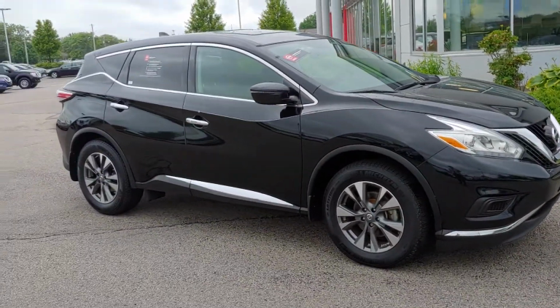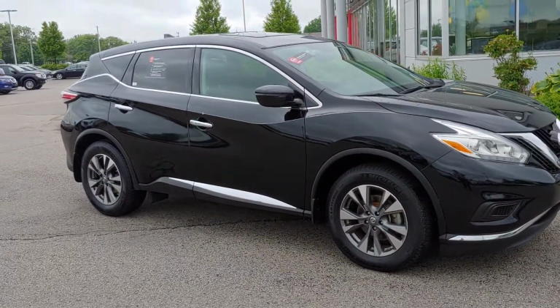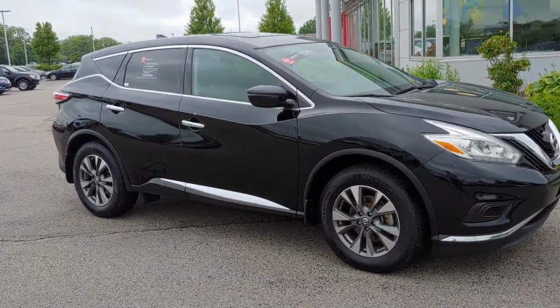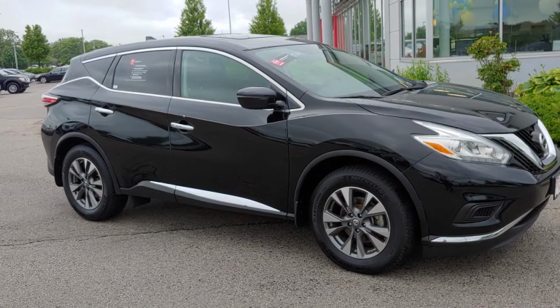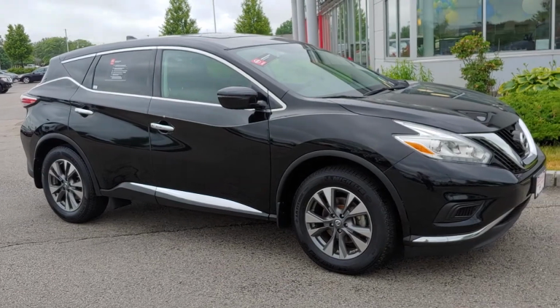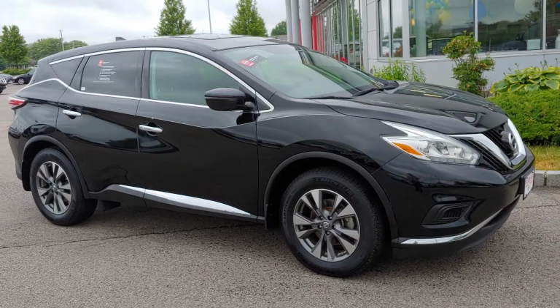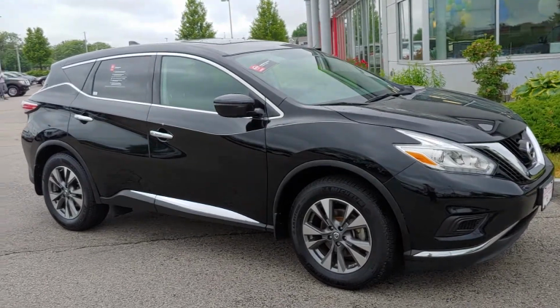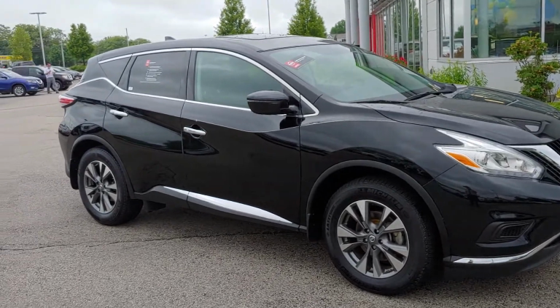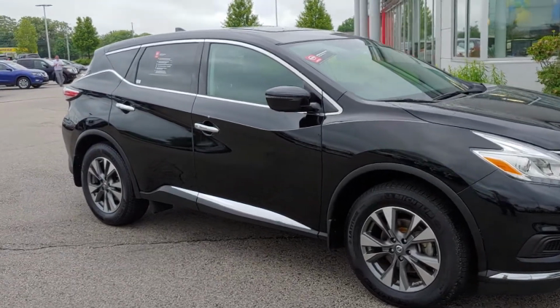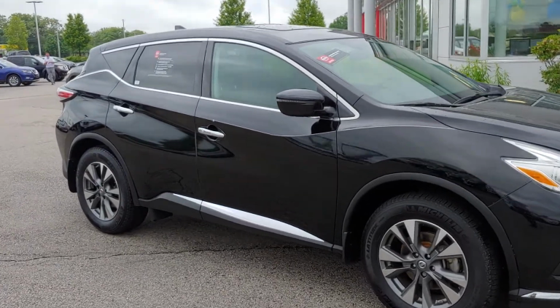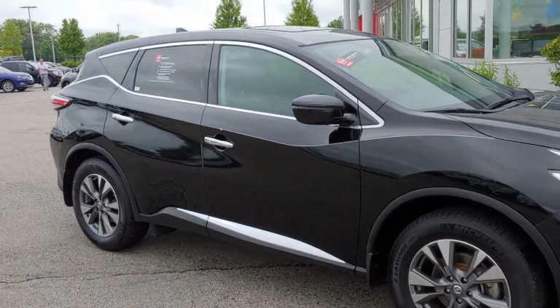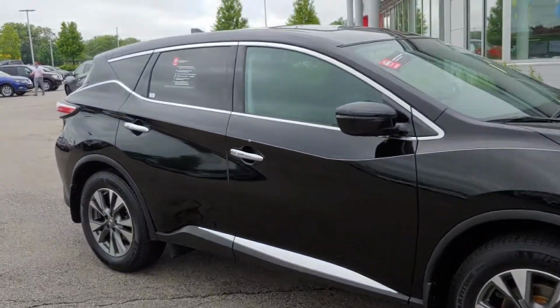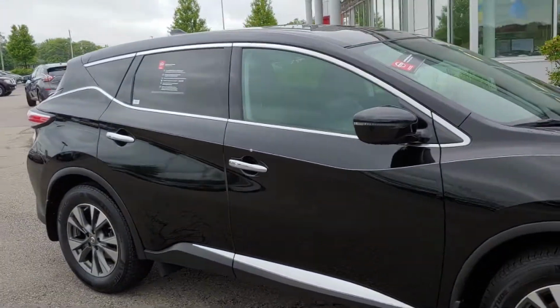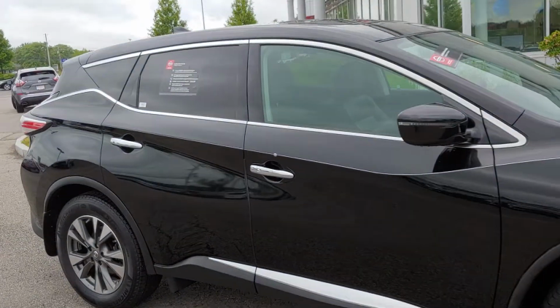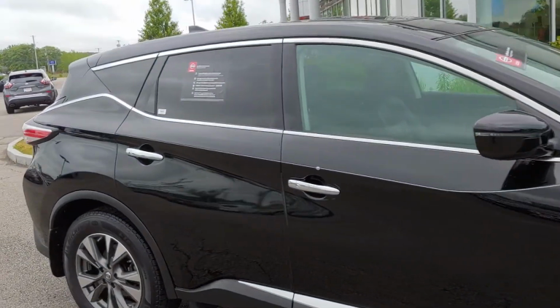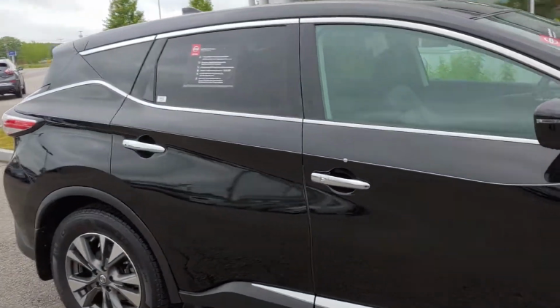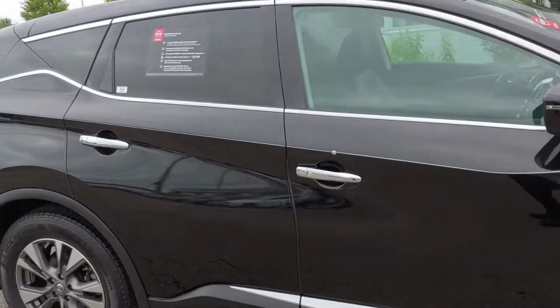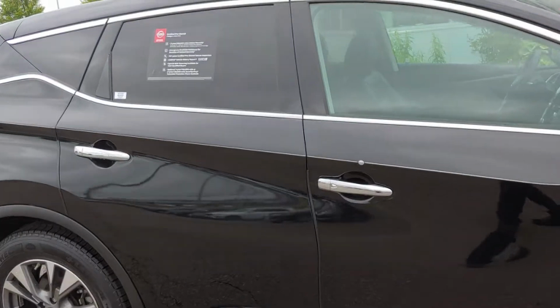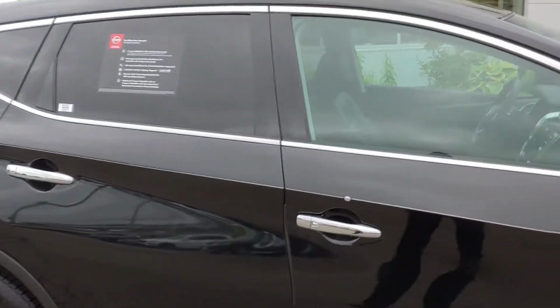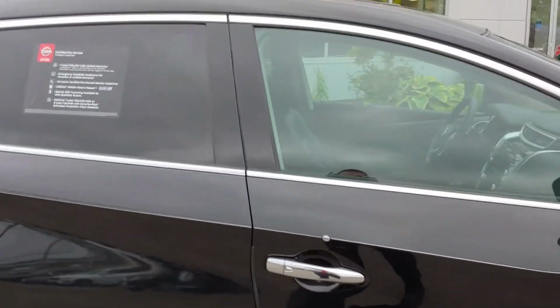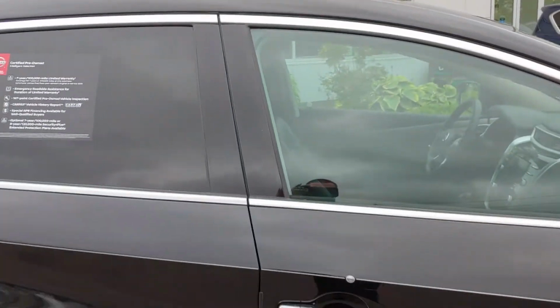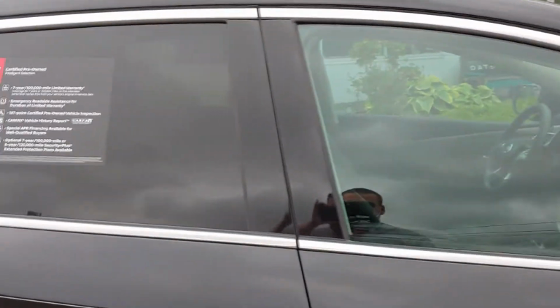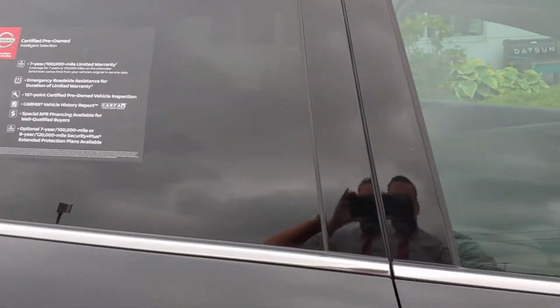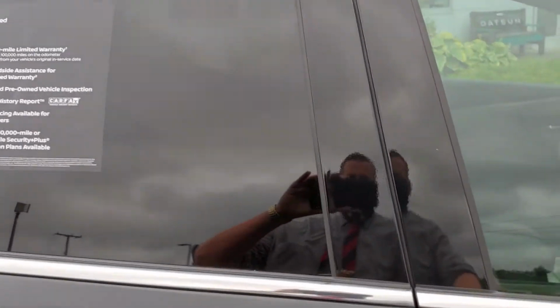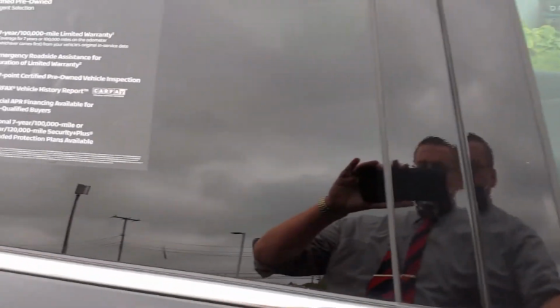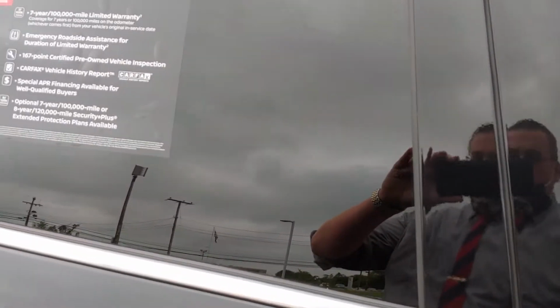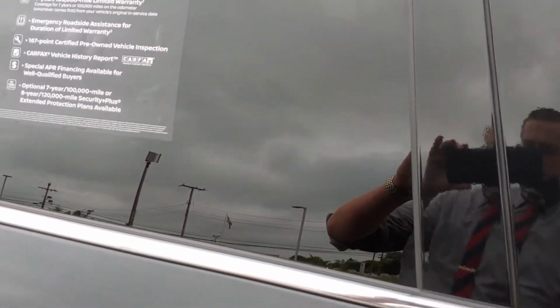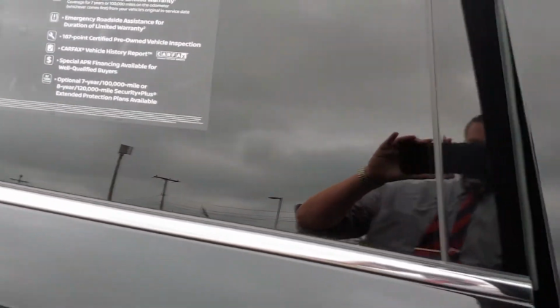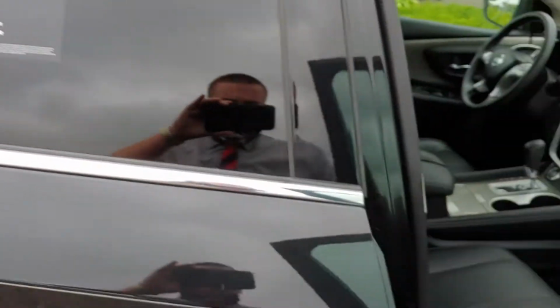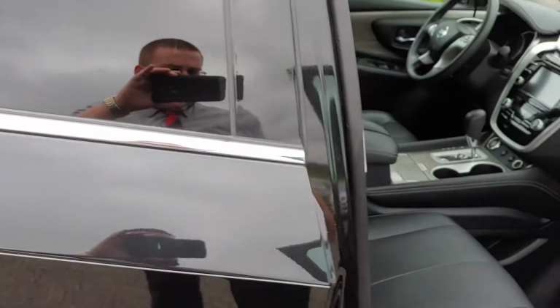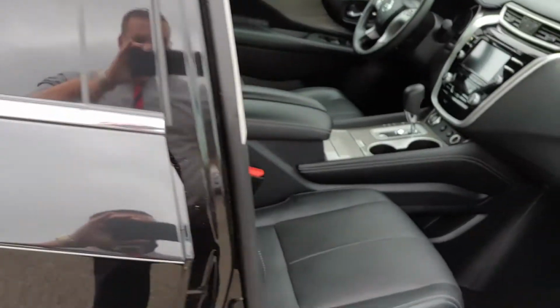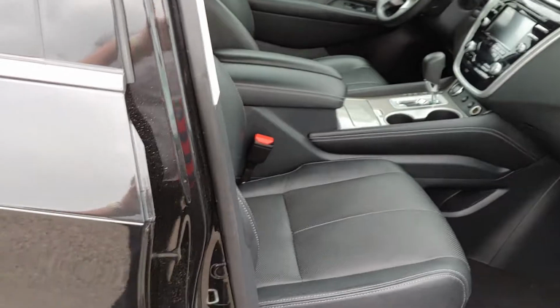It's a Nissan certified pre-owned vehicle, so it comes with a 7 year, 100,000 mile powertrain warranty, roadside assistance, towing benefit, and rental car coverage. You get all that with that warranty.